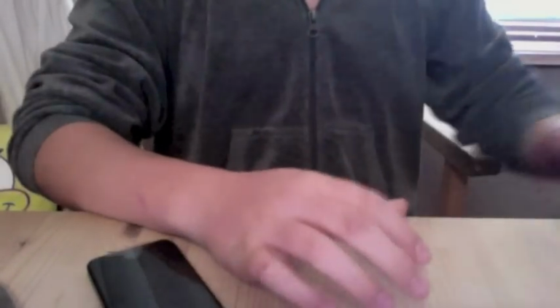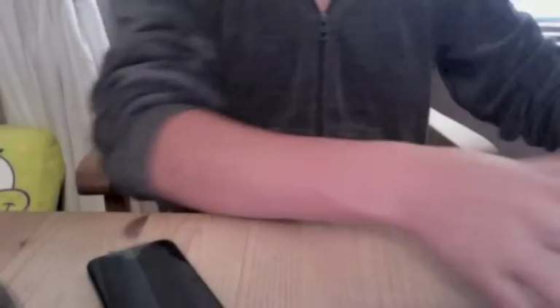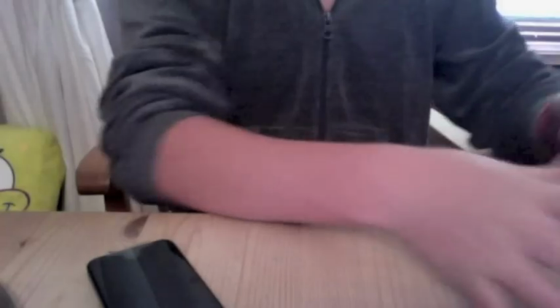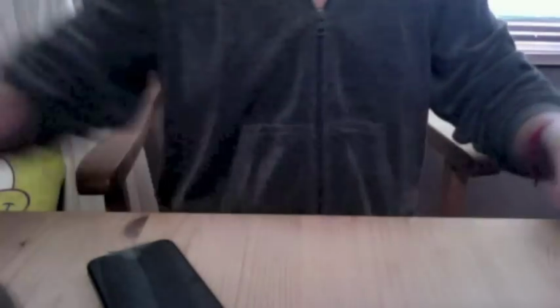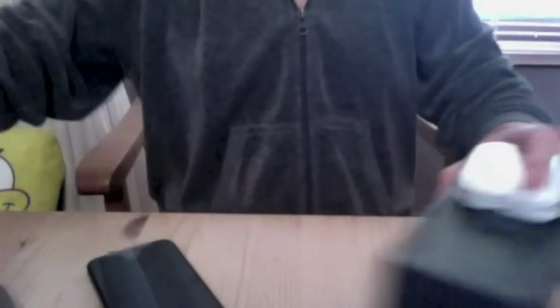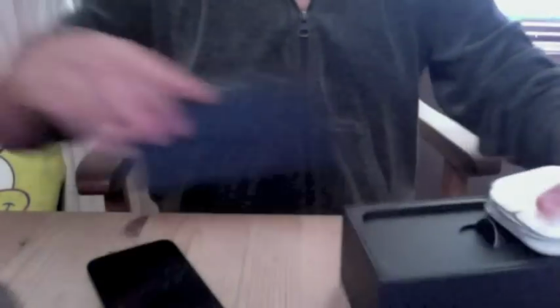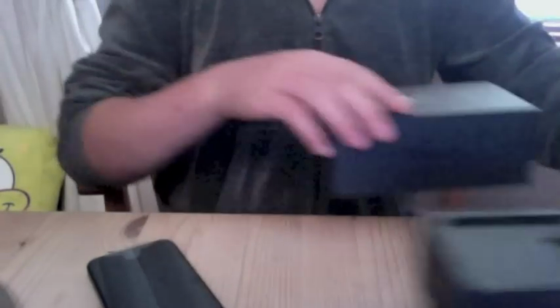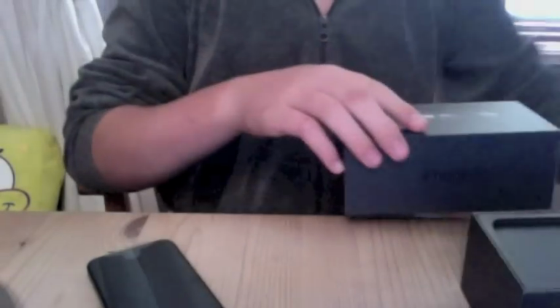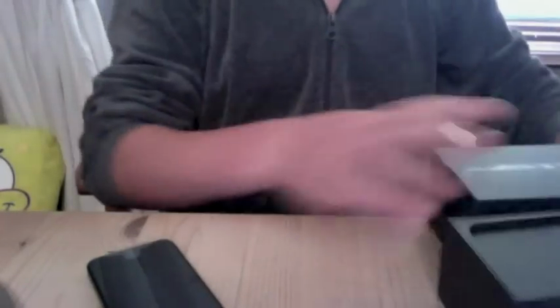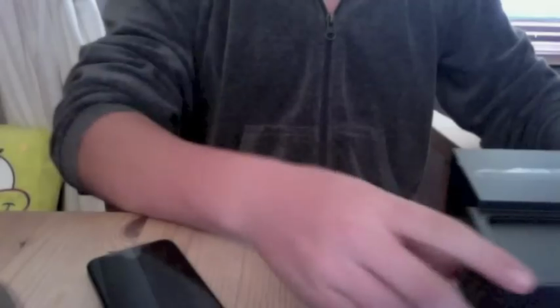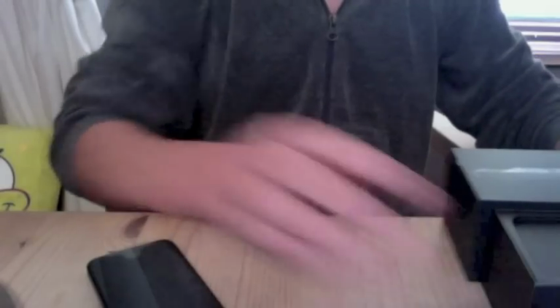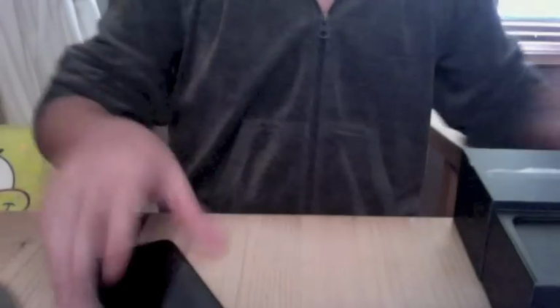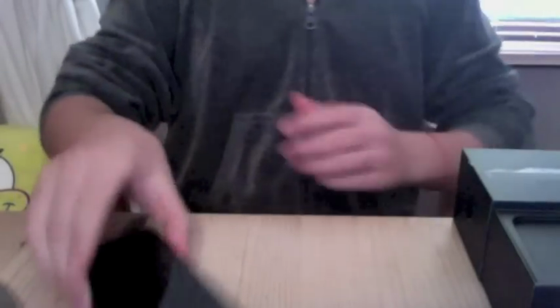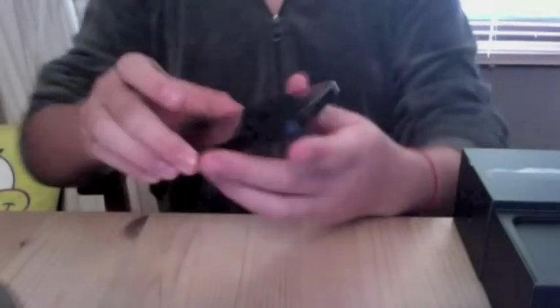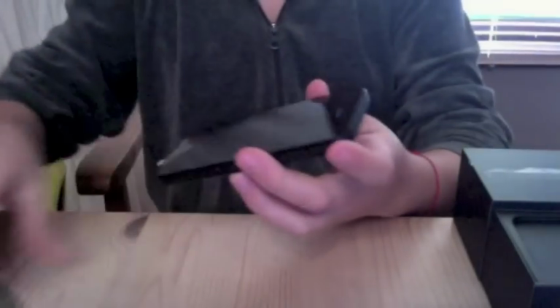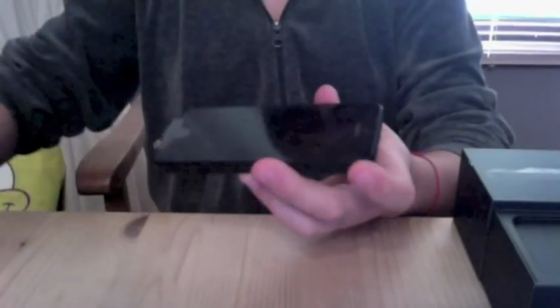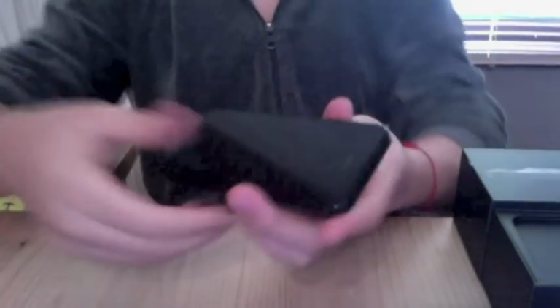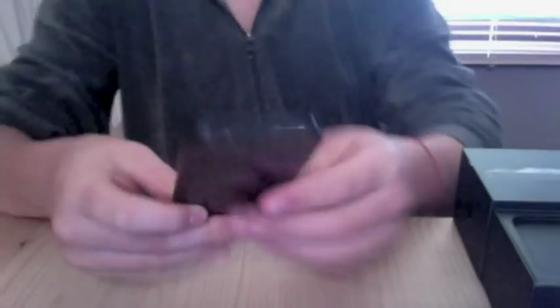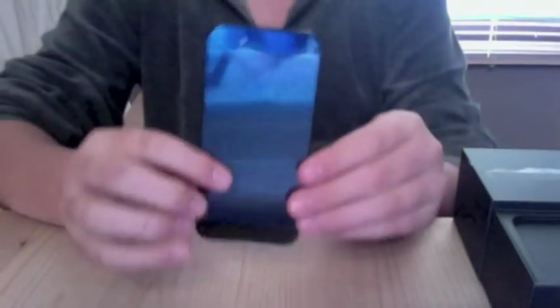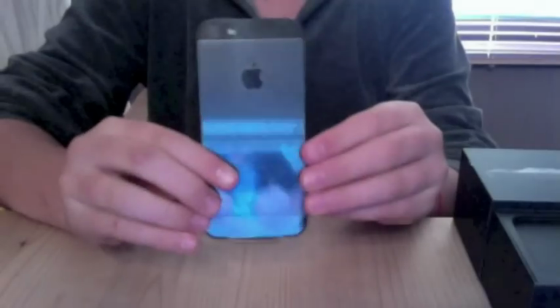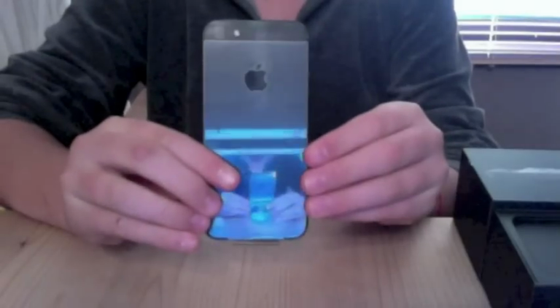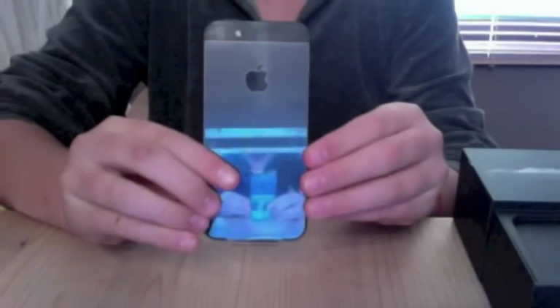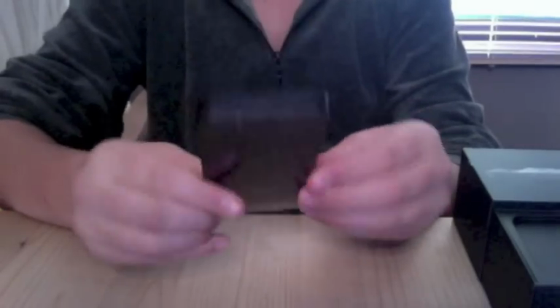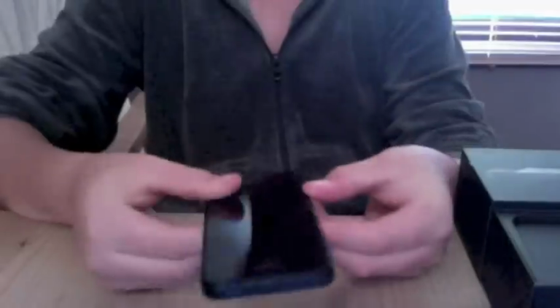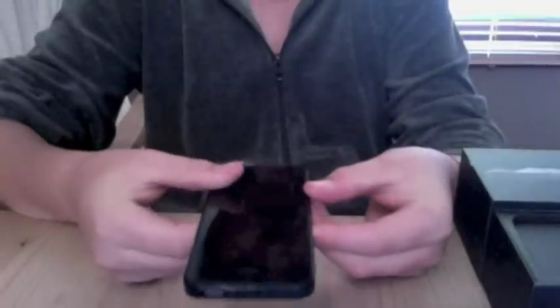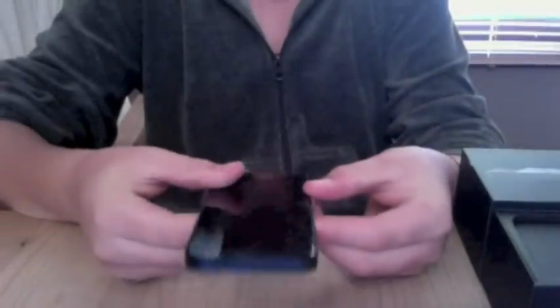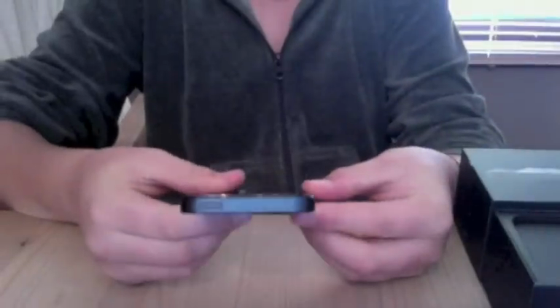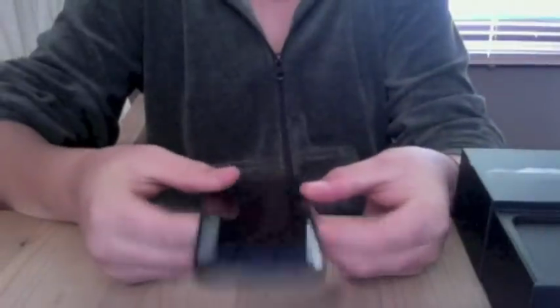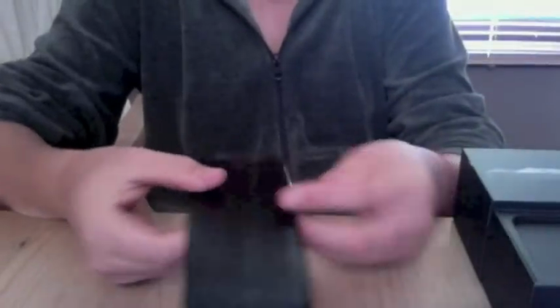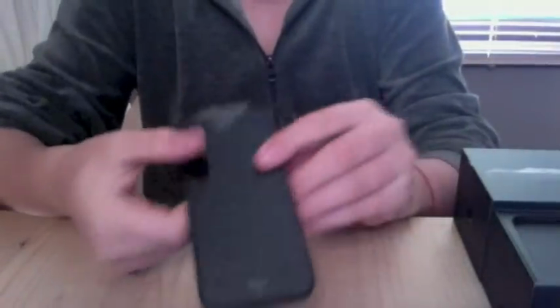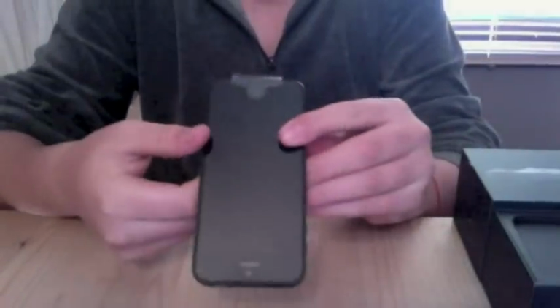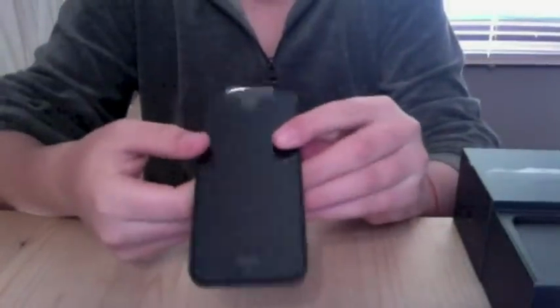Just prop it on one side. So, here is the iPhone 5. Wow.